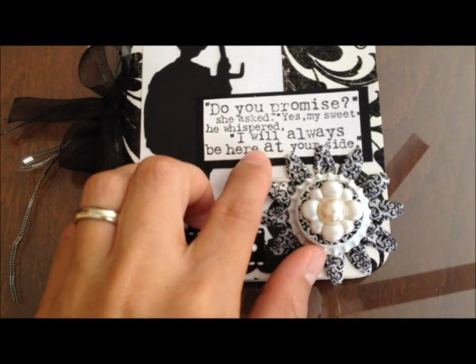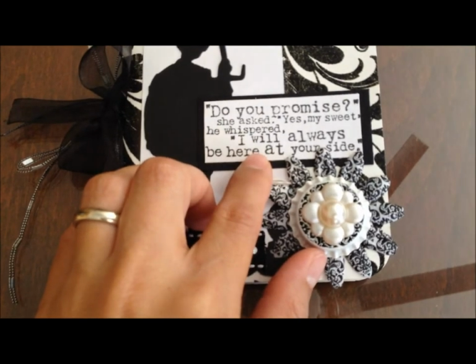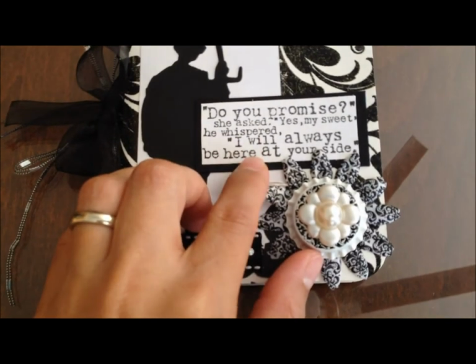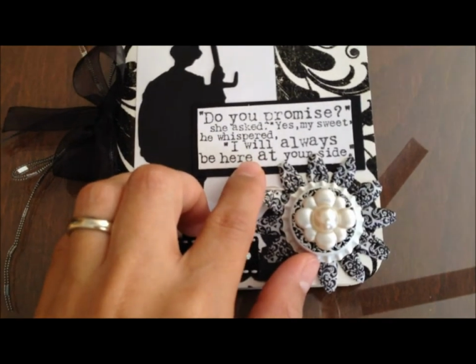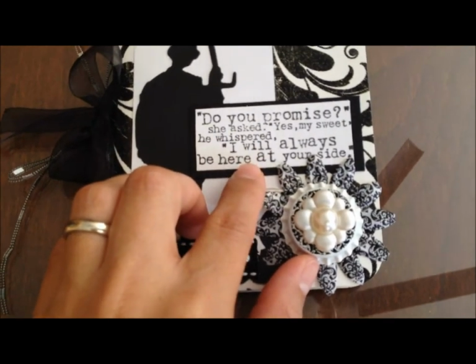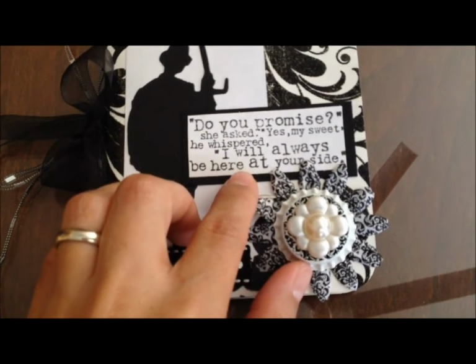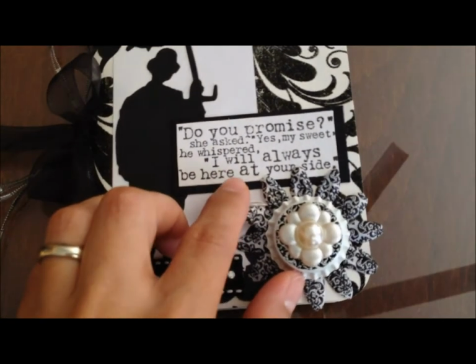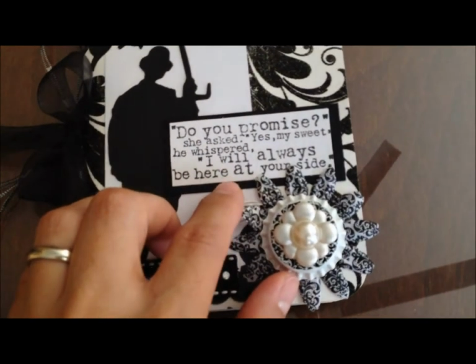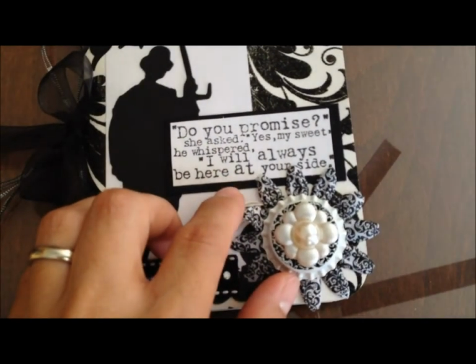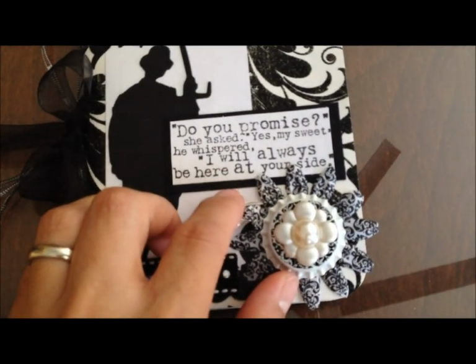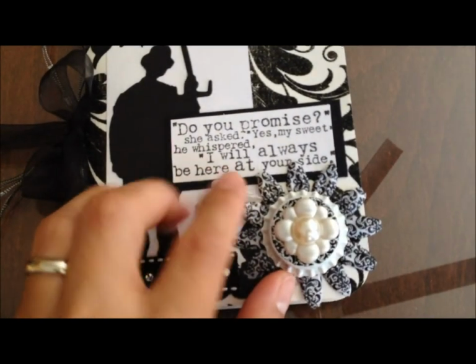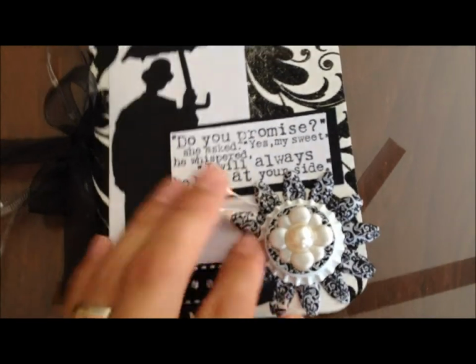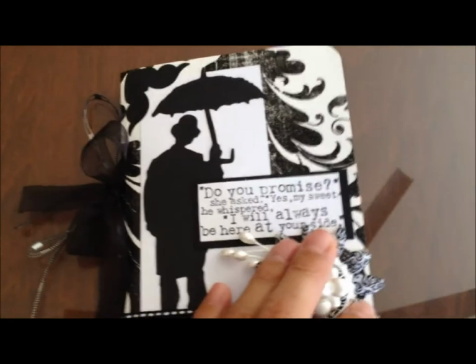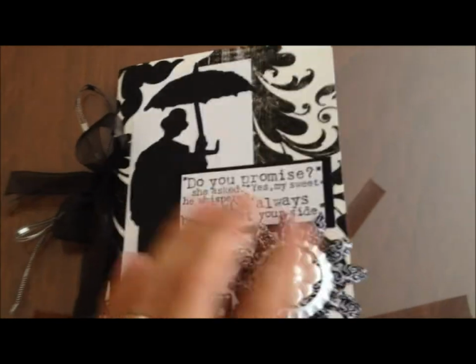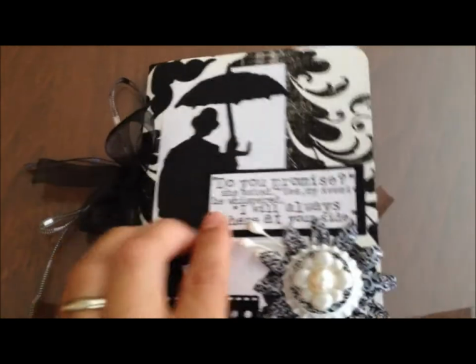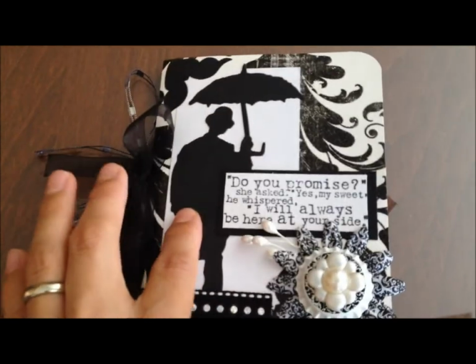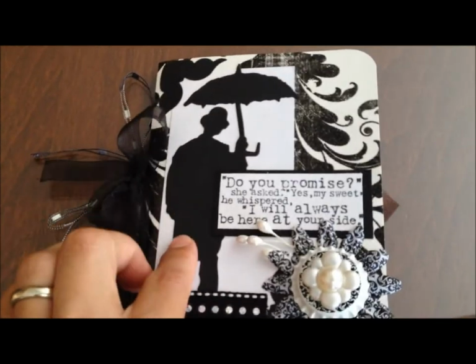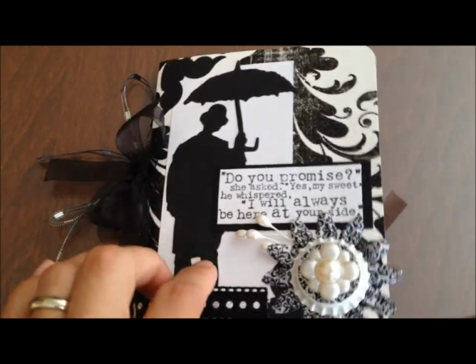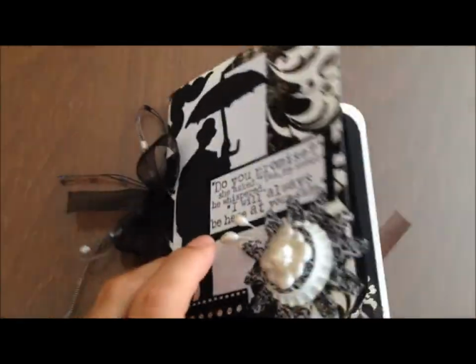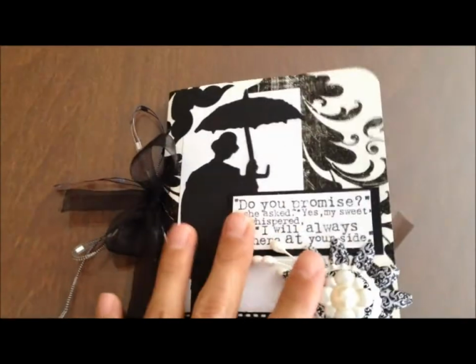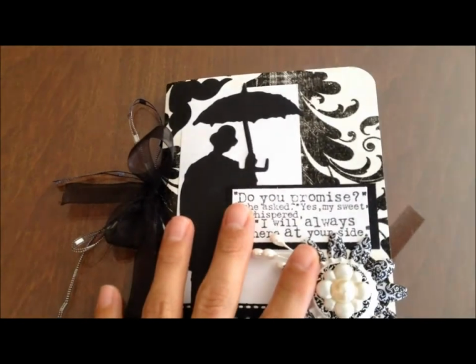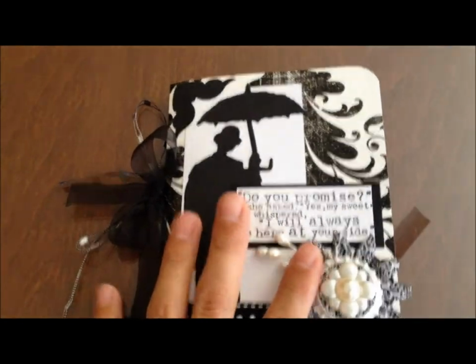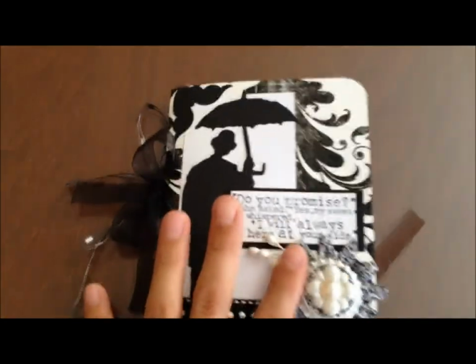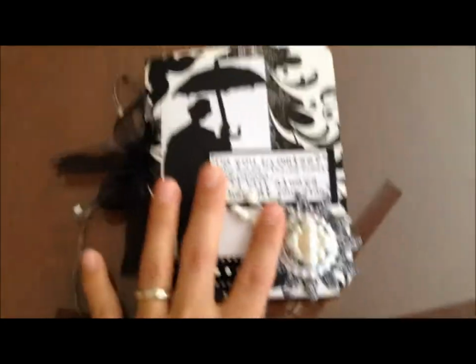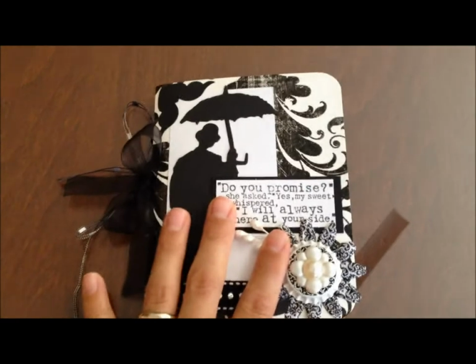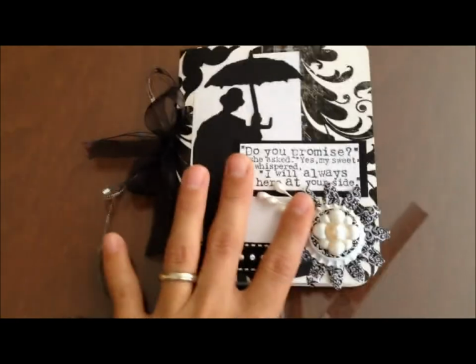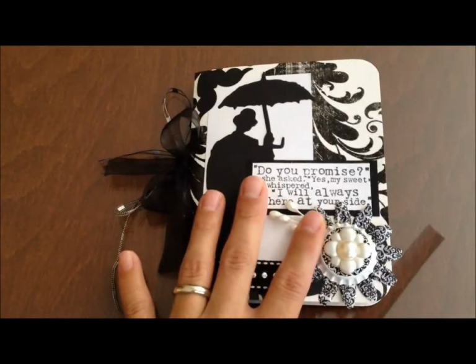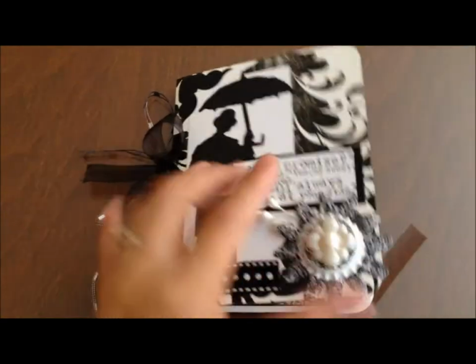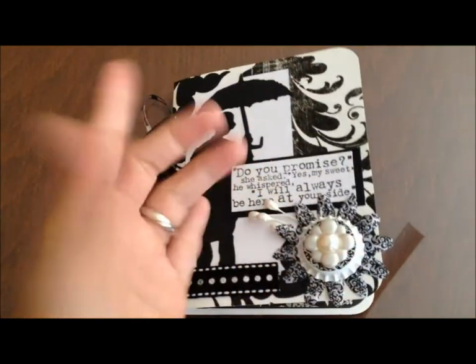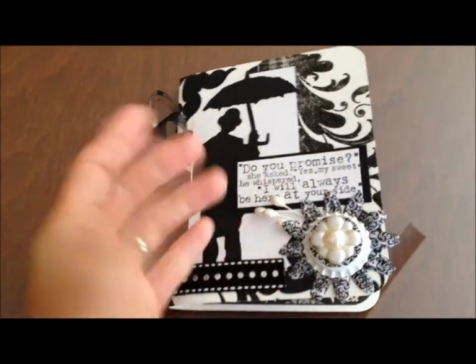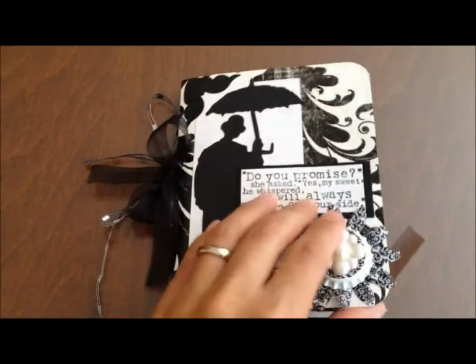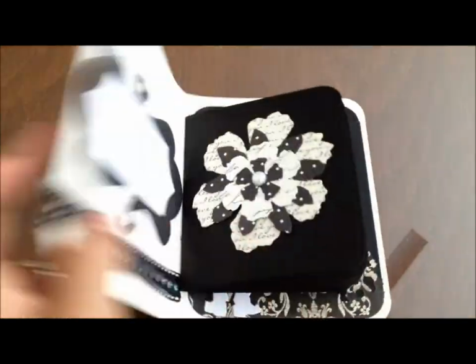Here it says 'Do you promise?' she asks. 'Yes, my sweetheart,' he whispered. 'I will always be here at your side.' That's a die cut that I received, so everything that she gave me I used in here except for tiny little pieces of scrap.